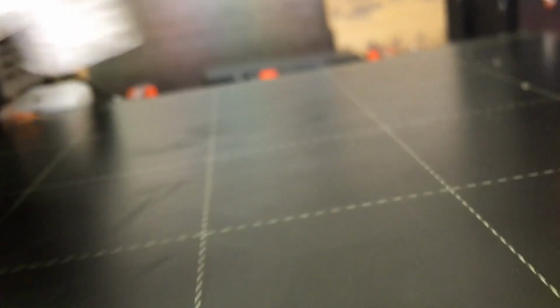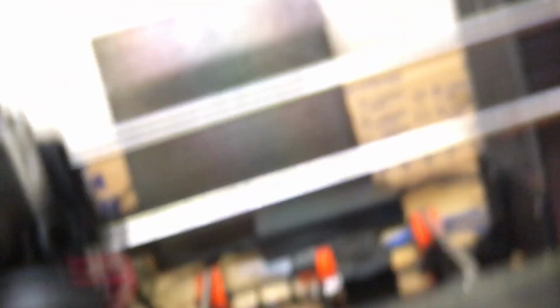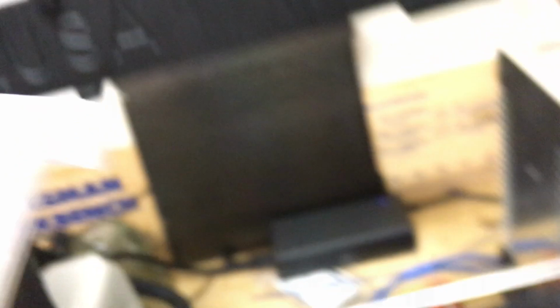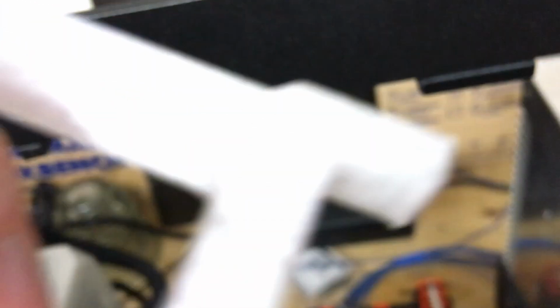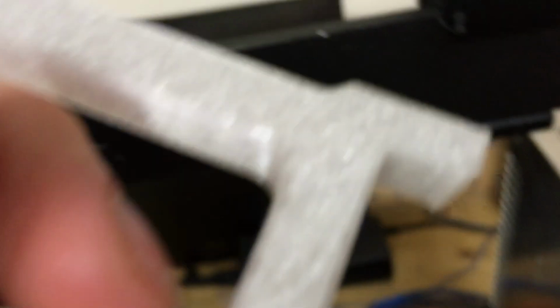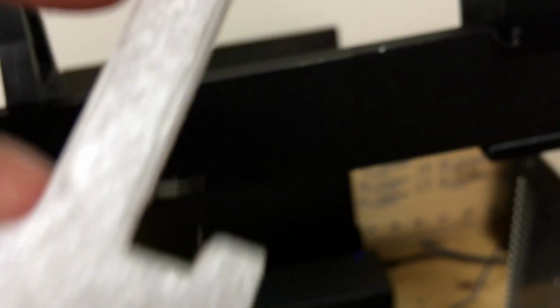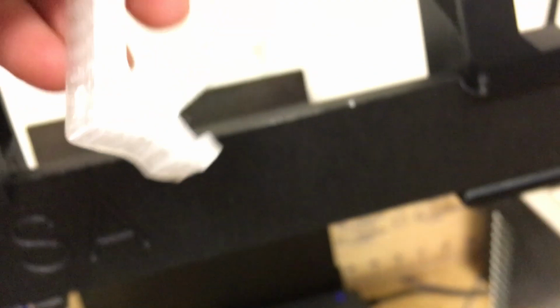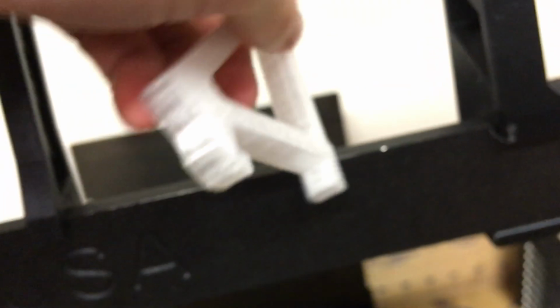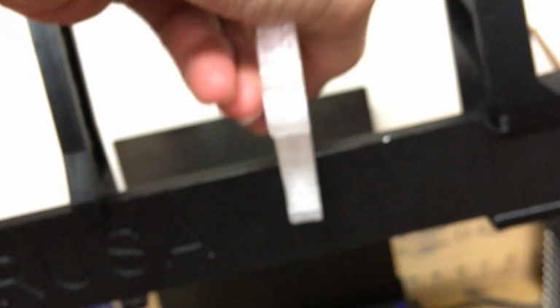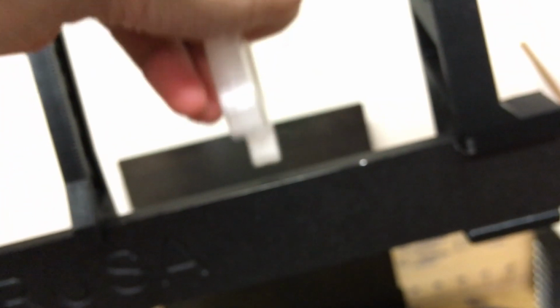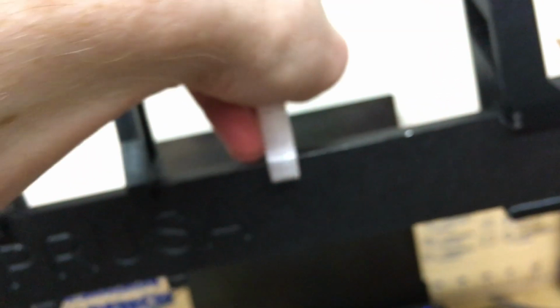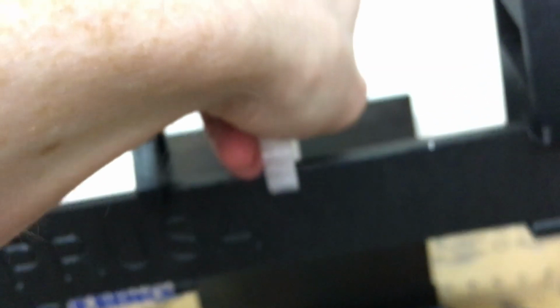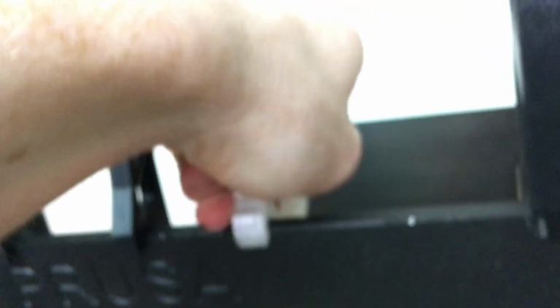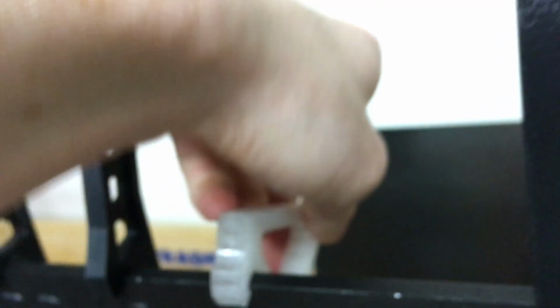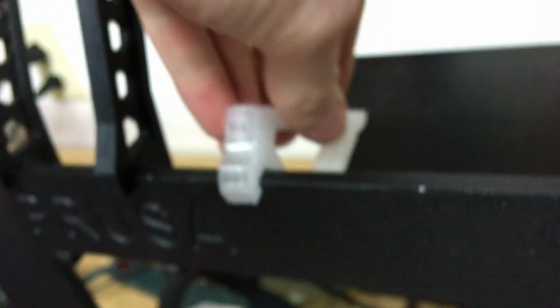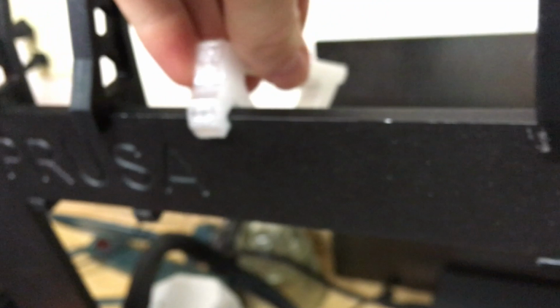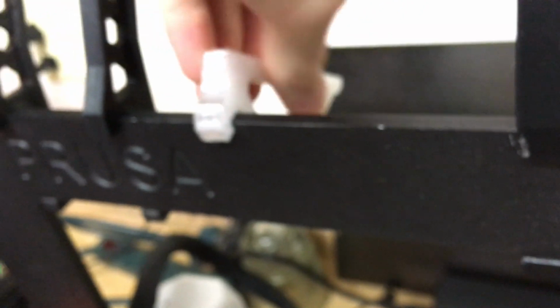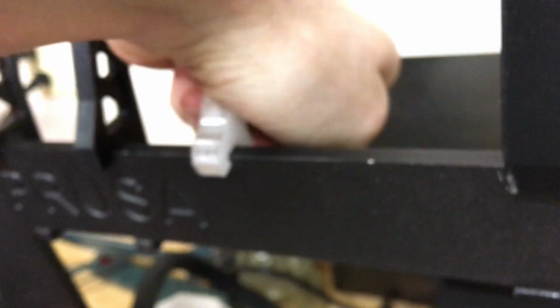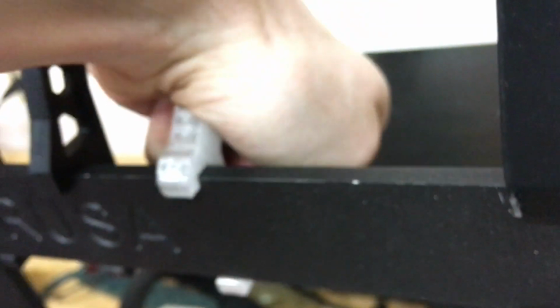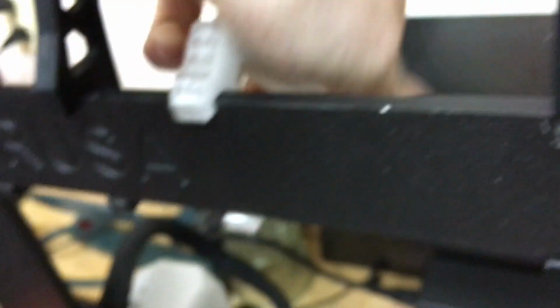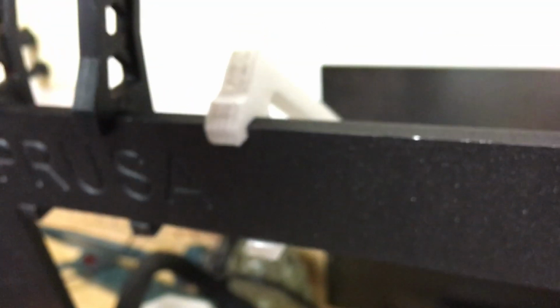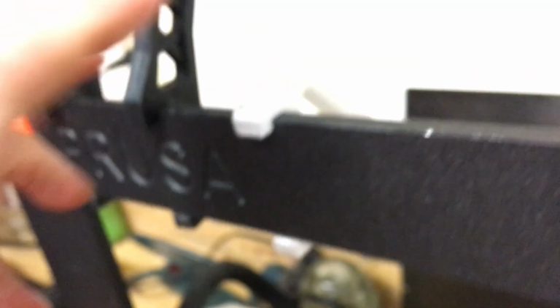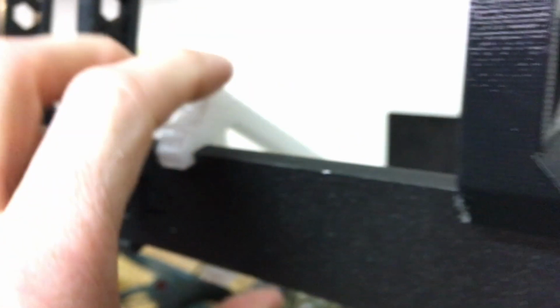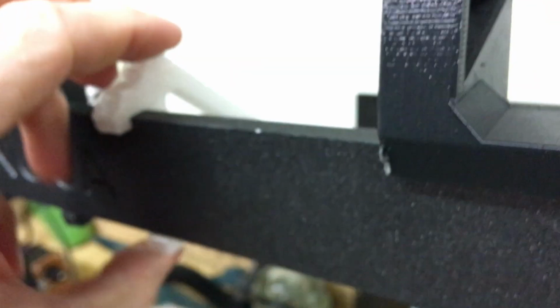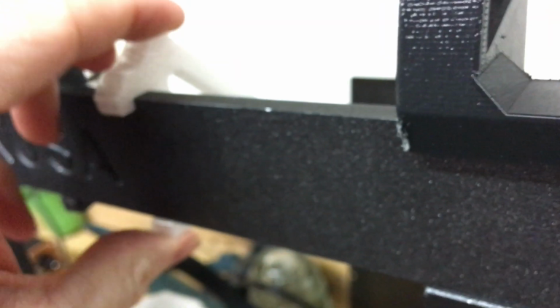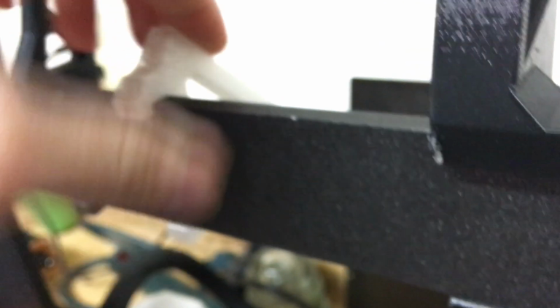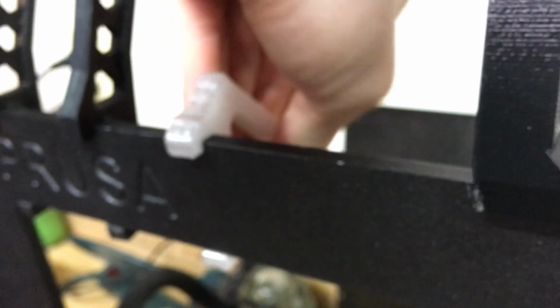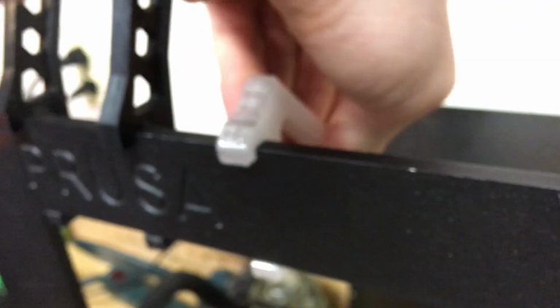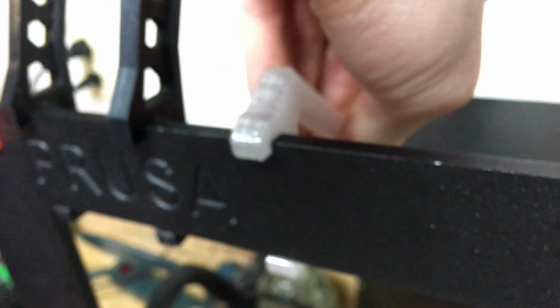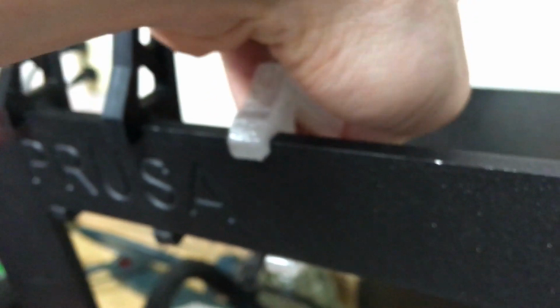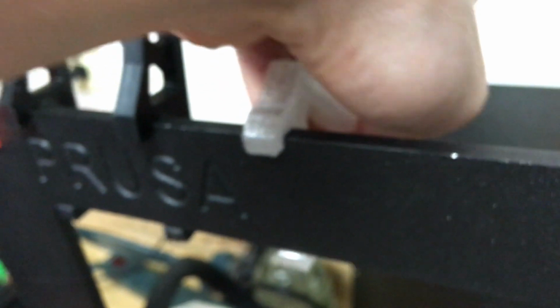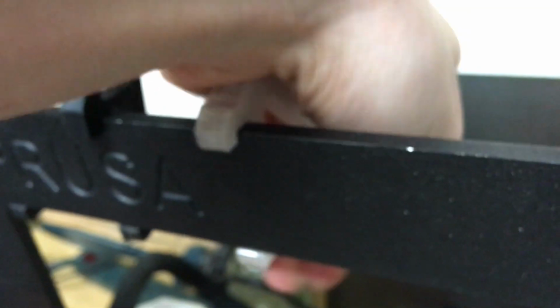Here we can put one piece in so you can see how the integrity of the piece goes. Put the snaps in place — nice and strong as it moves.